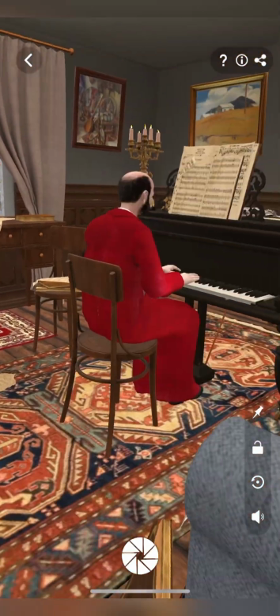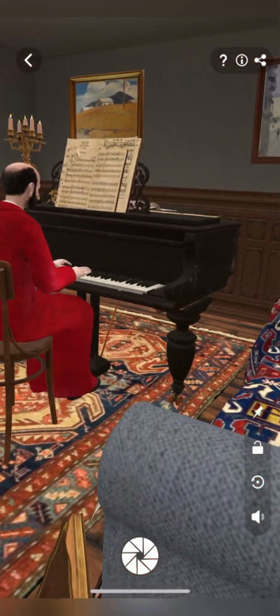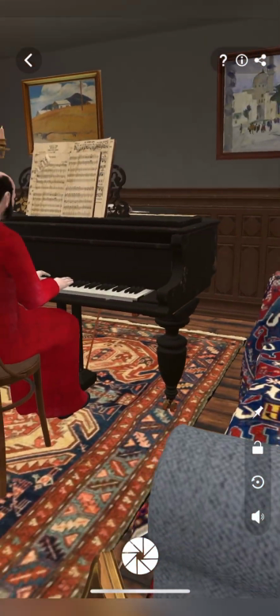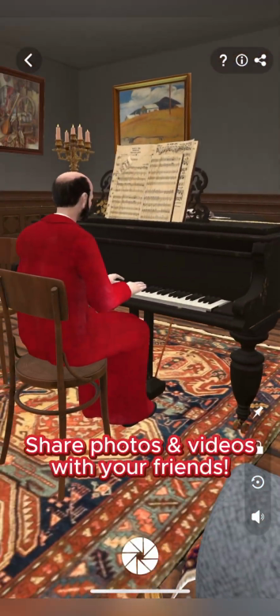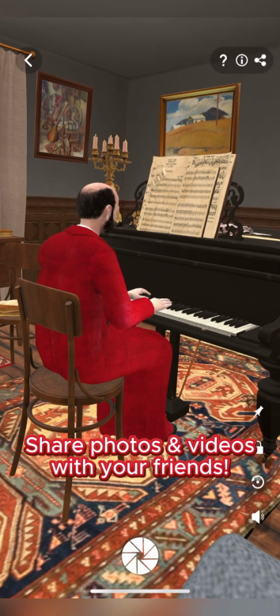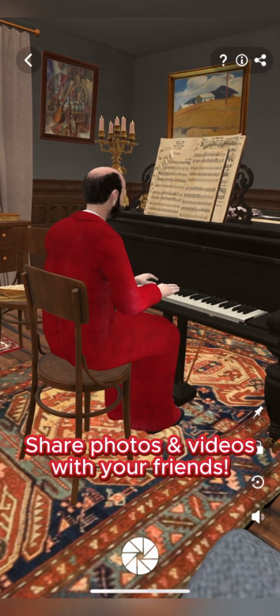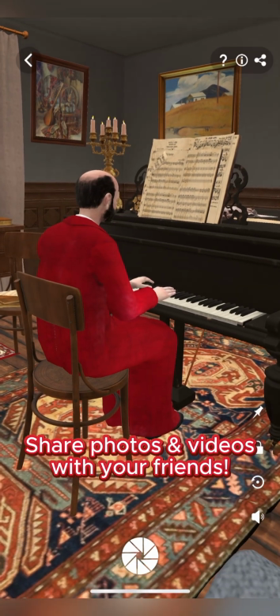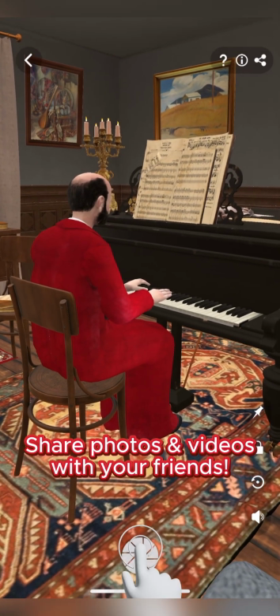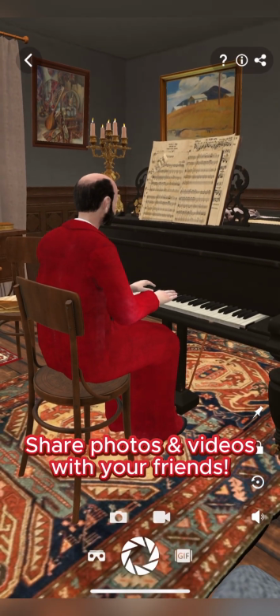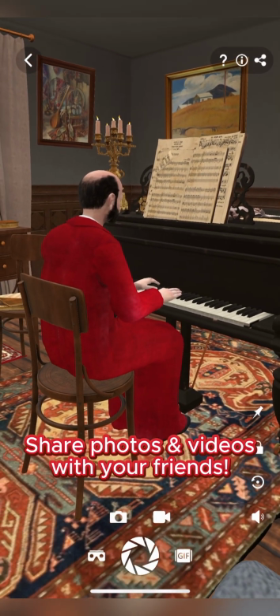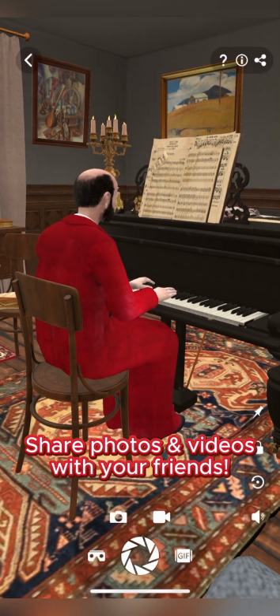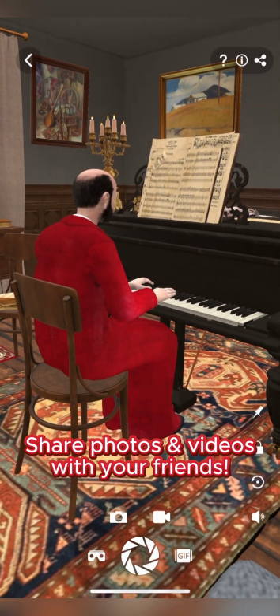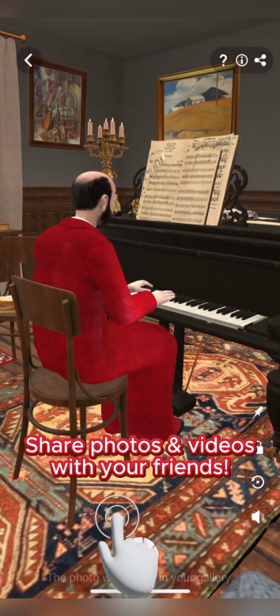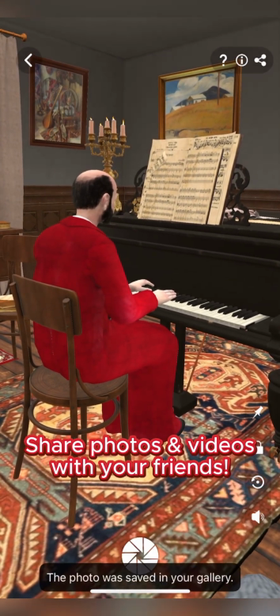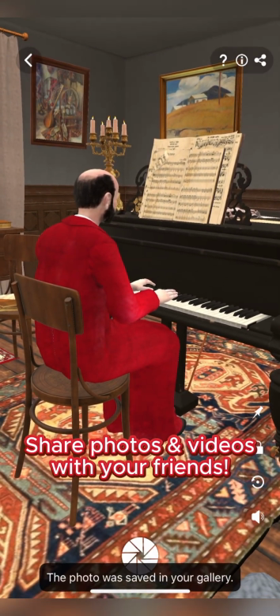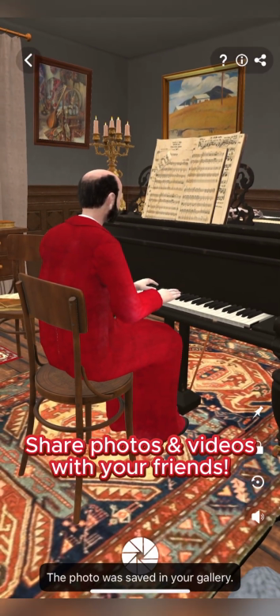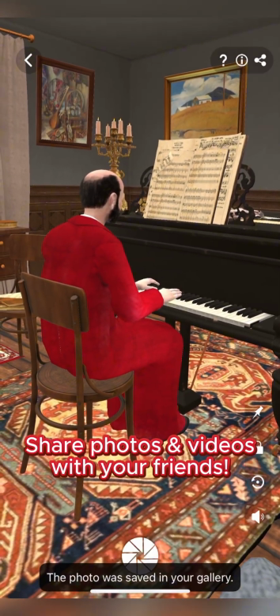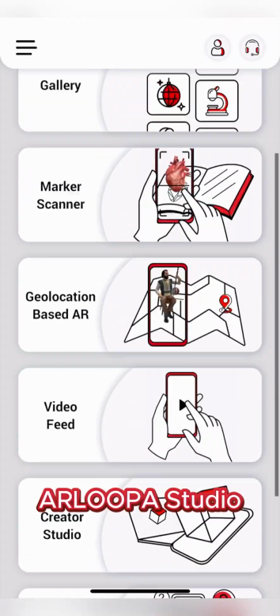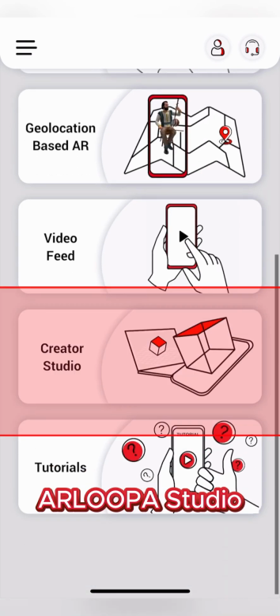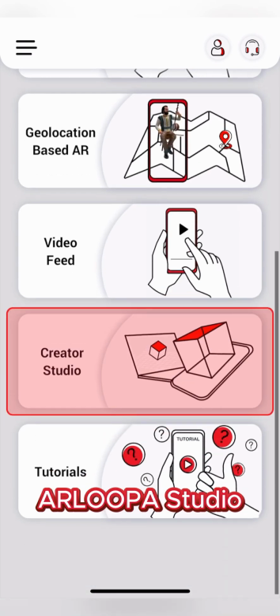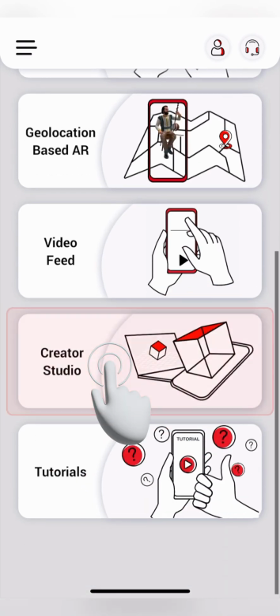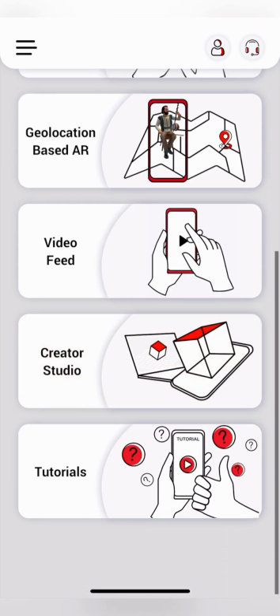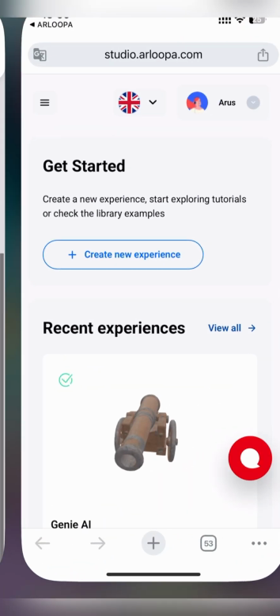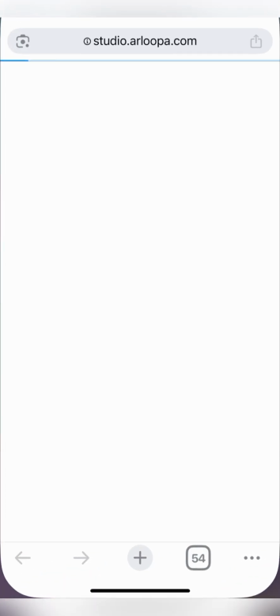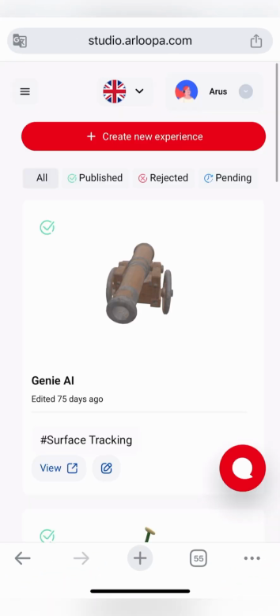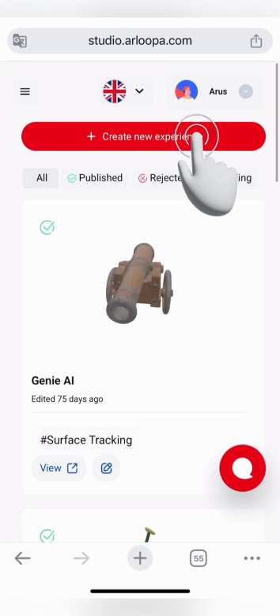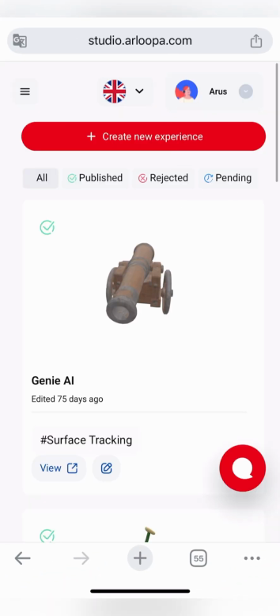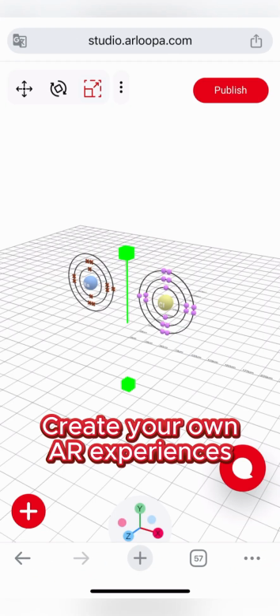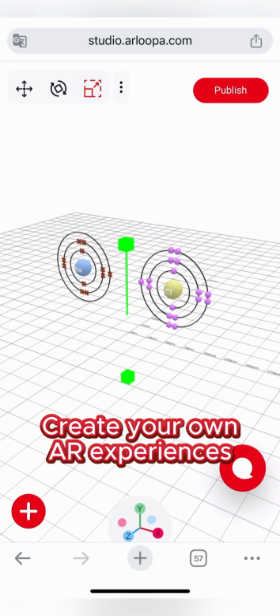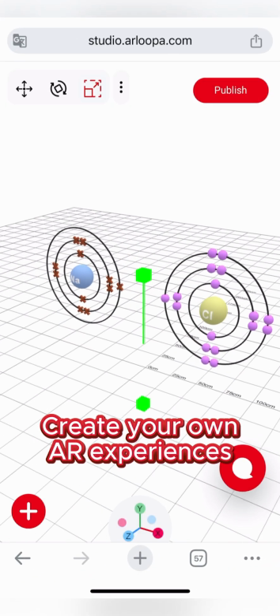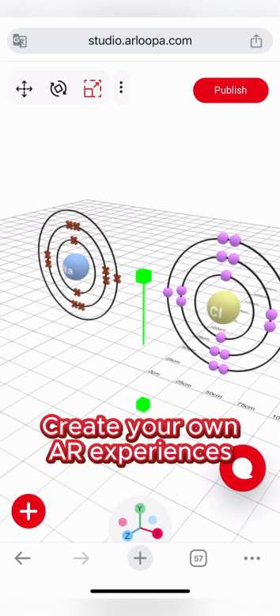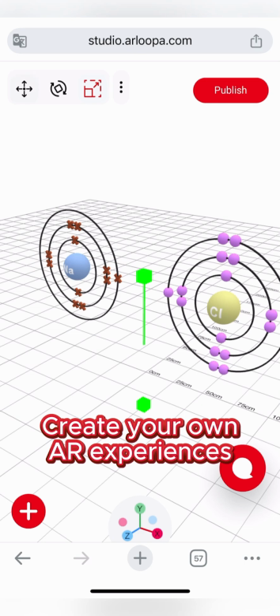You can capture photos and videos by tapping the bottom camera button. You can also create your own AR experiences using Arlupa Studio, our web-based AR builder.